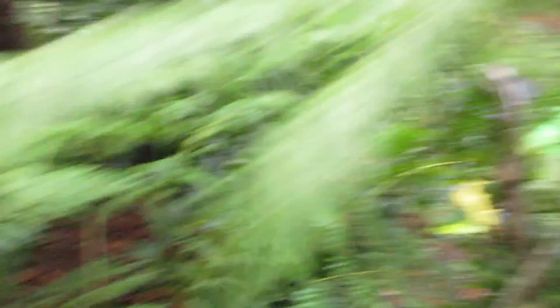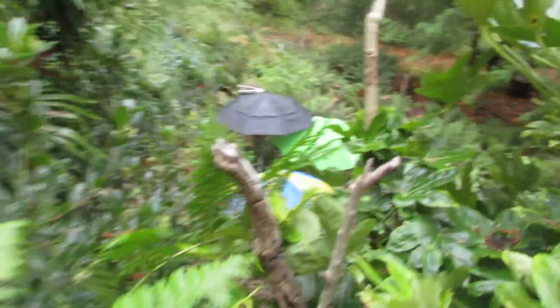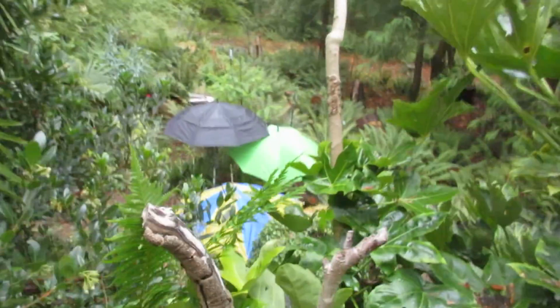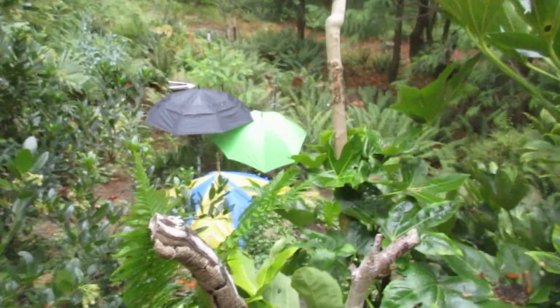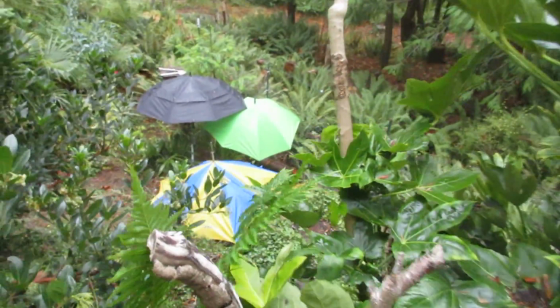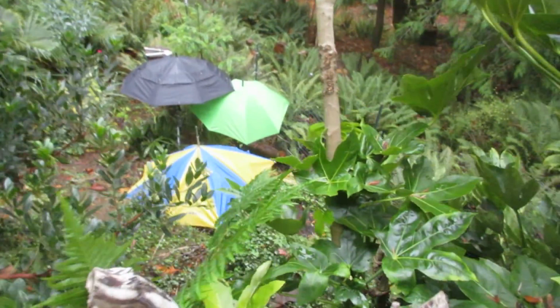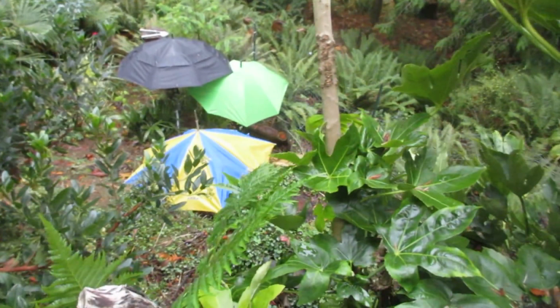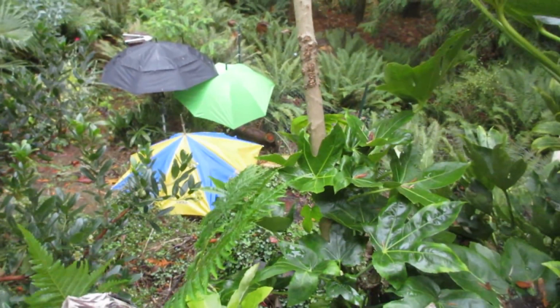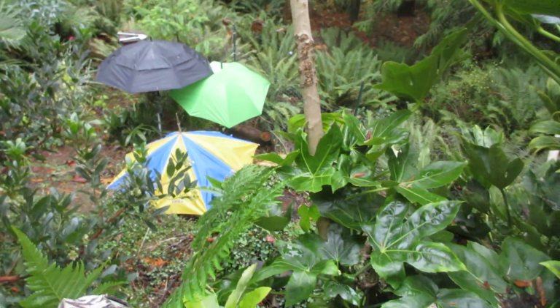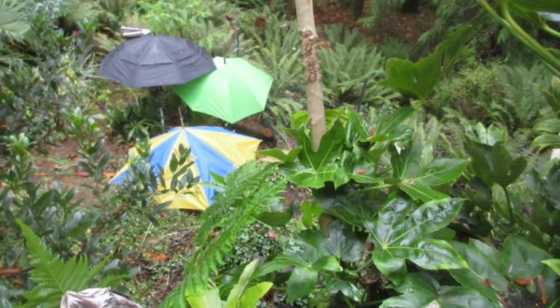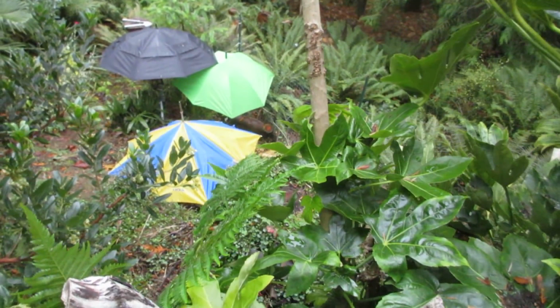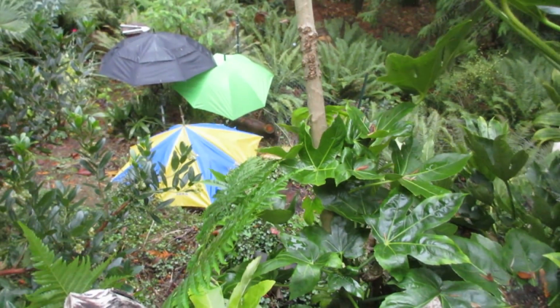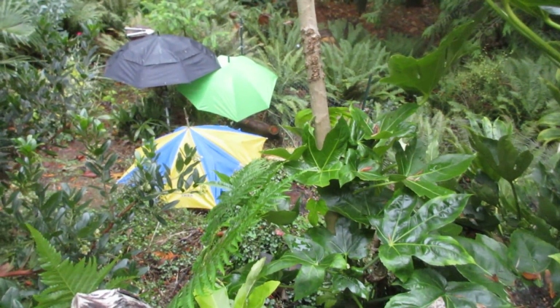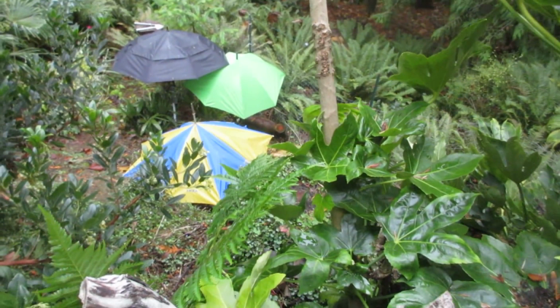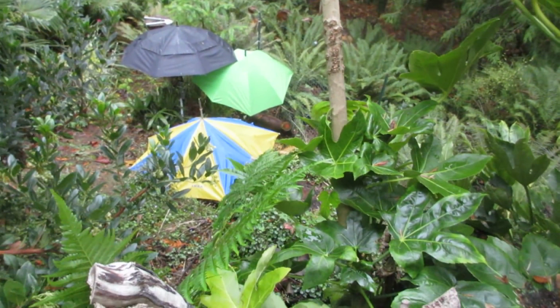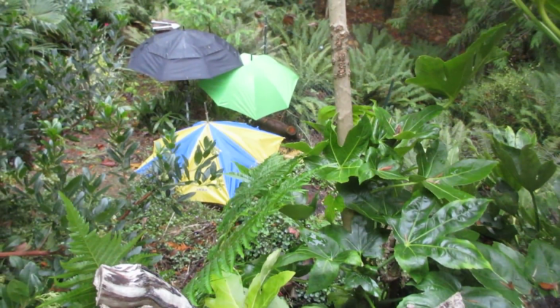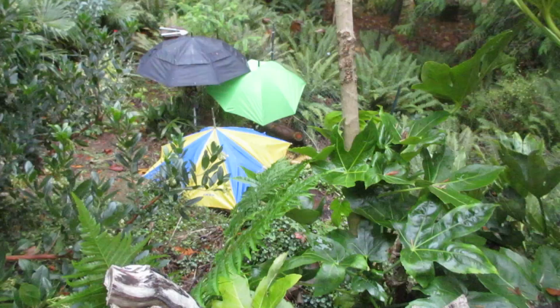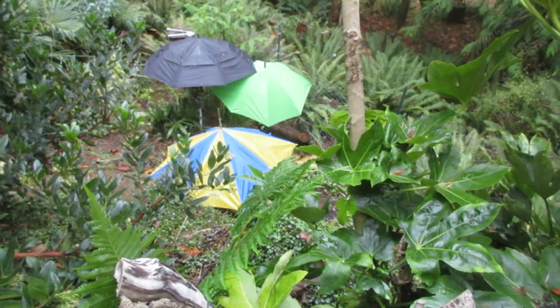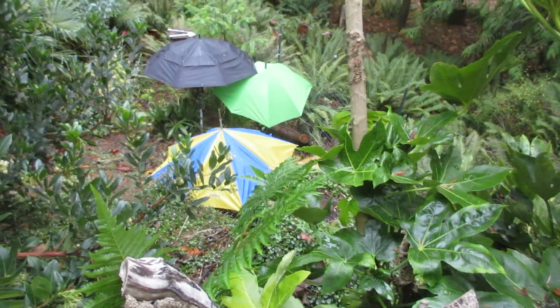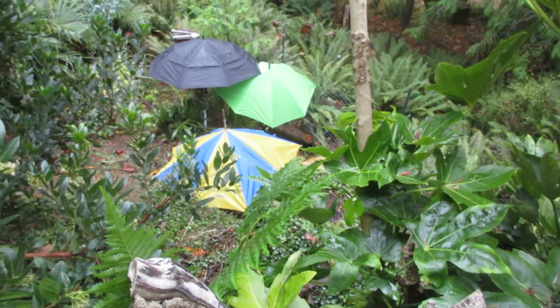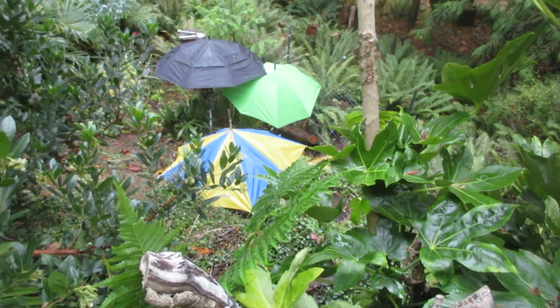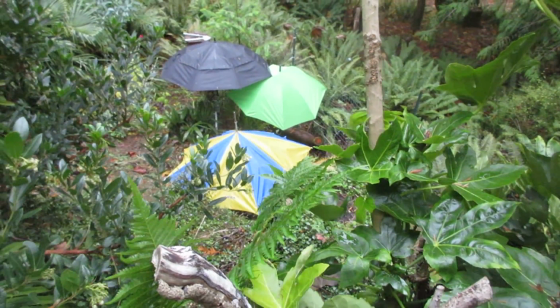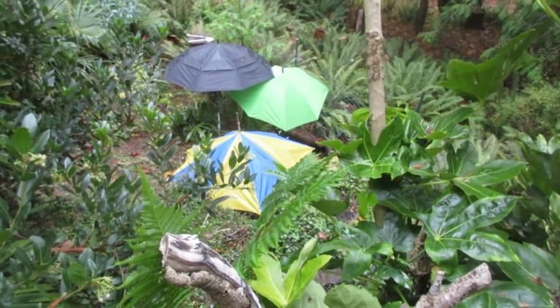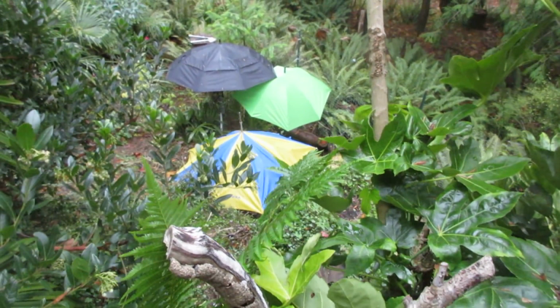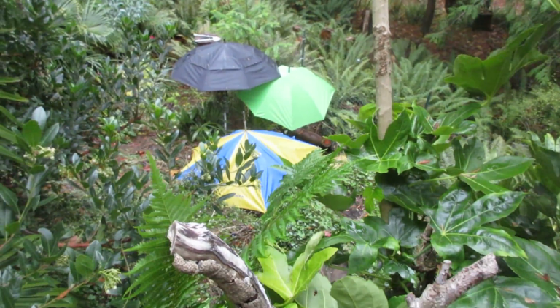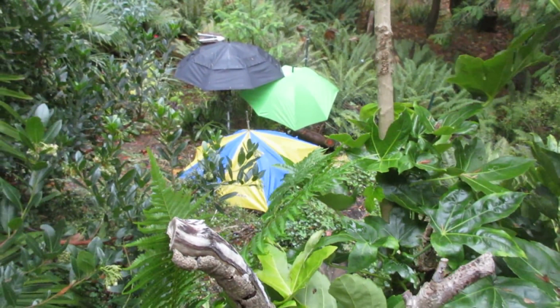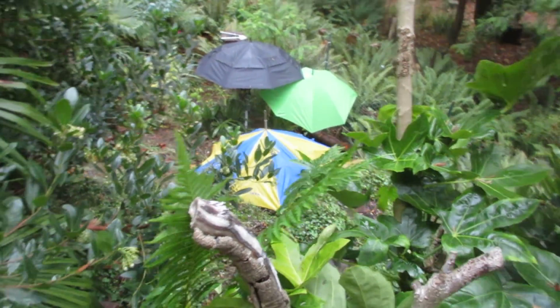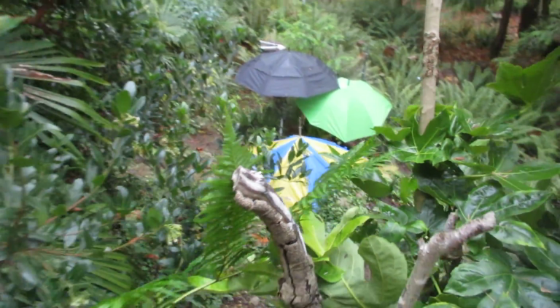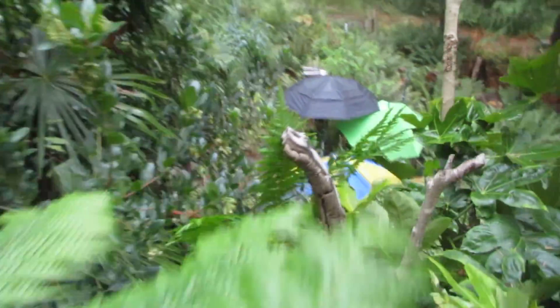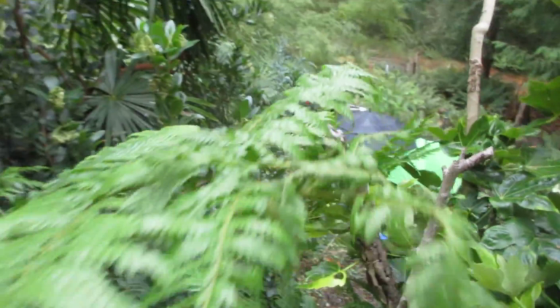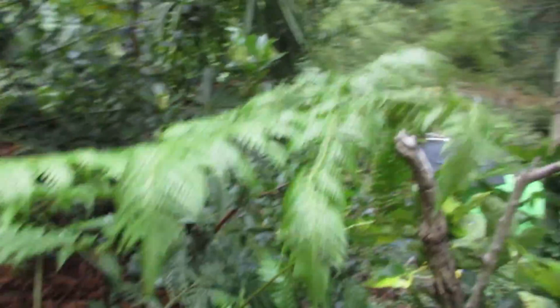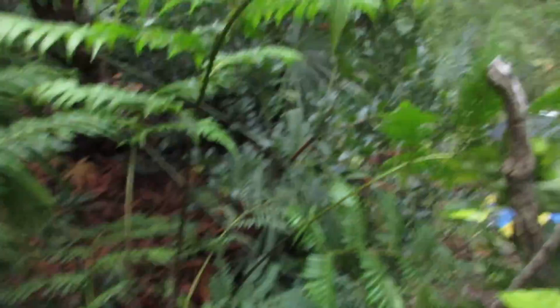You can see the needle palms with the umbrellas over them. I'm hoping that keeps those fronds flawless over the wintertime without those nasty black spots.